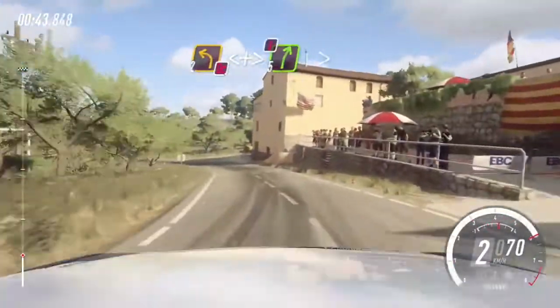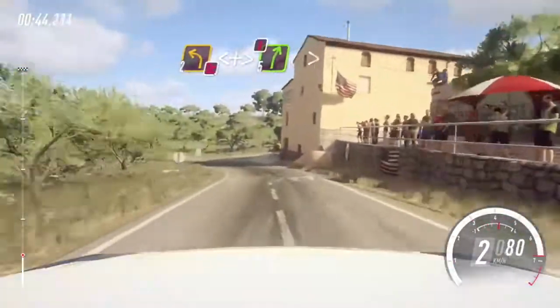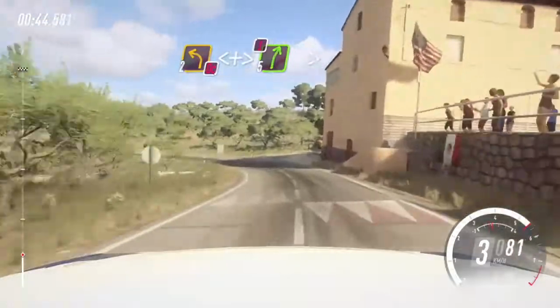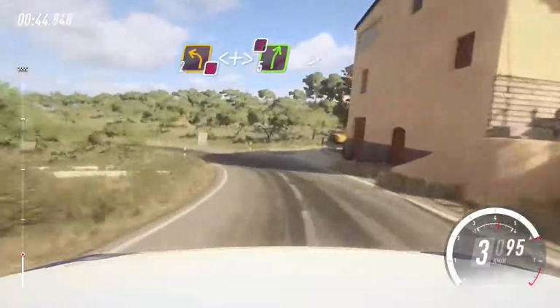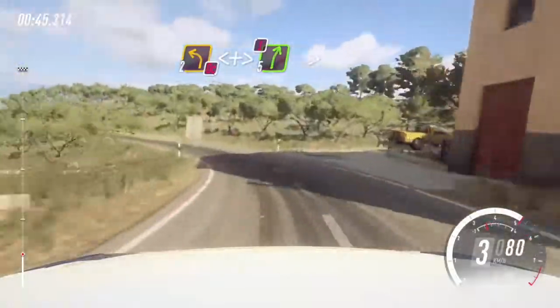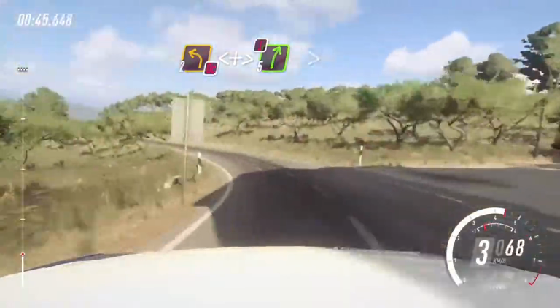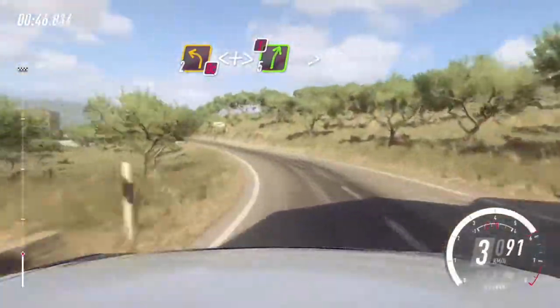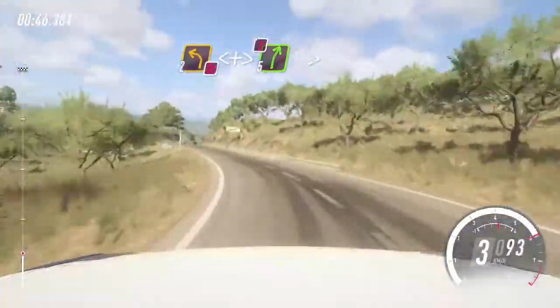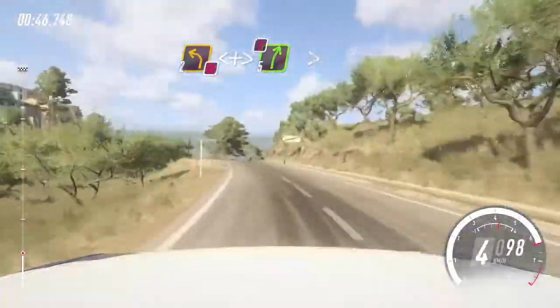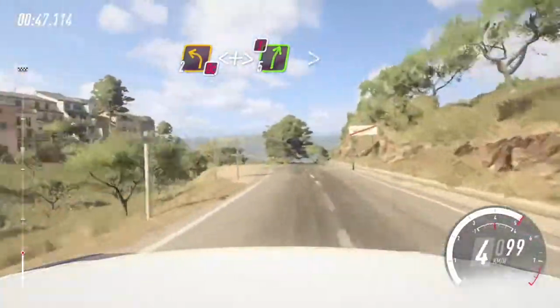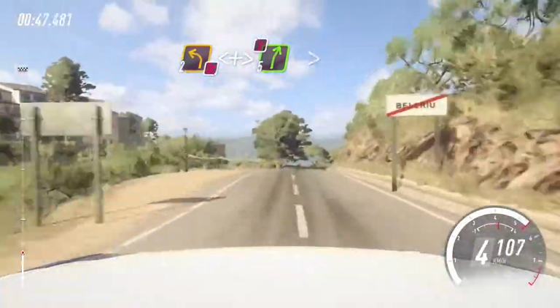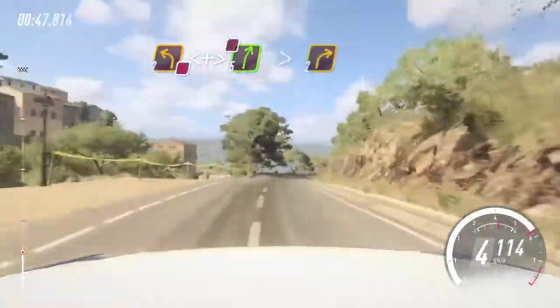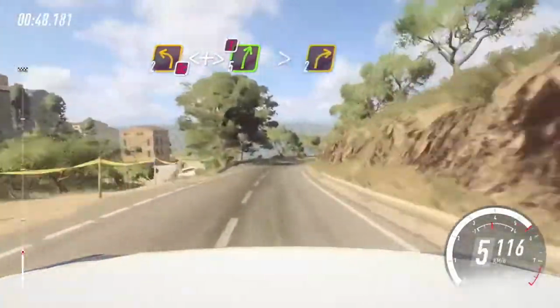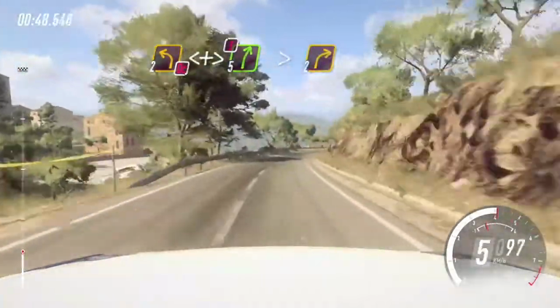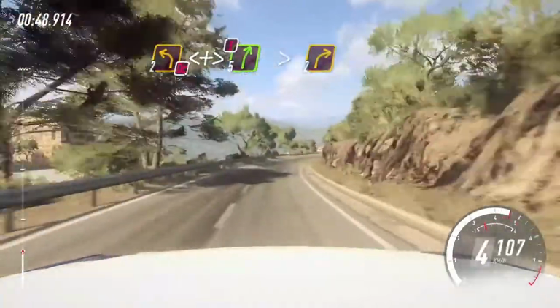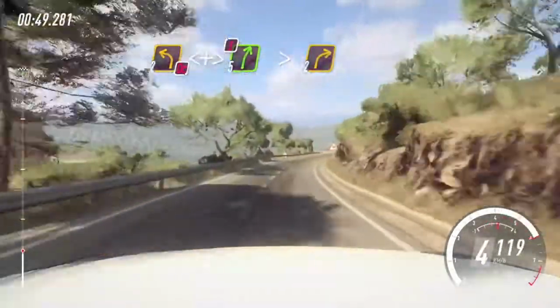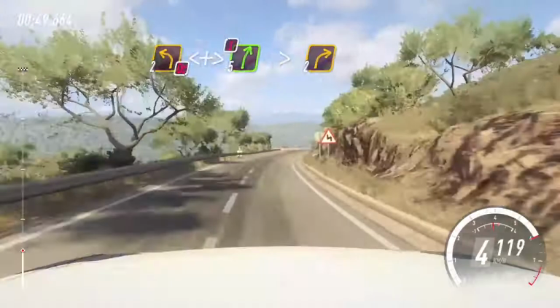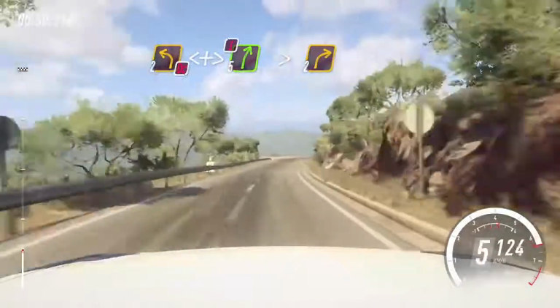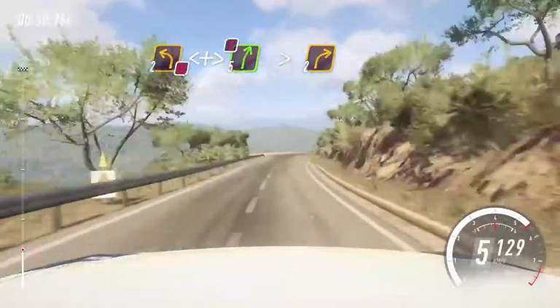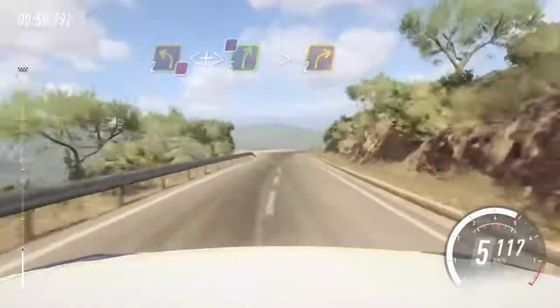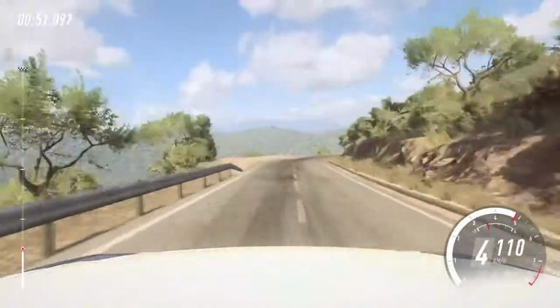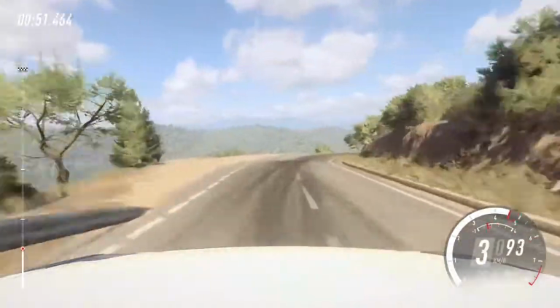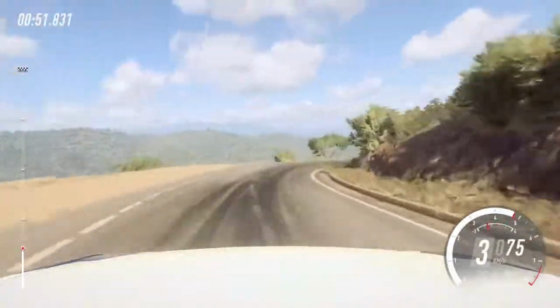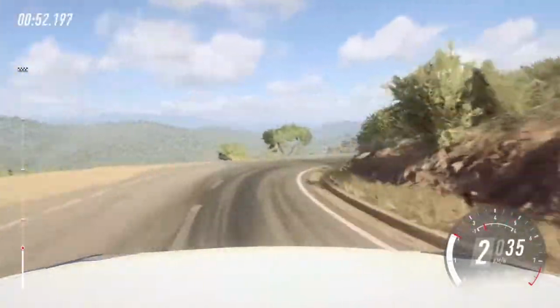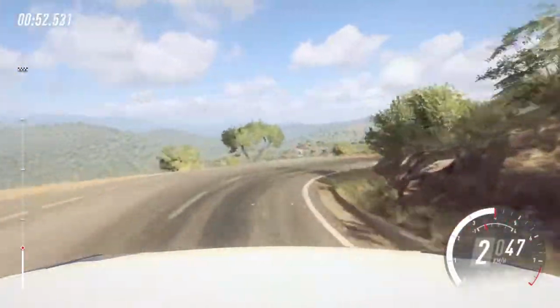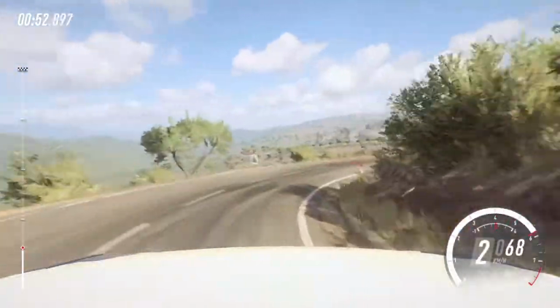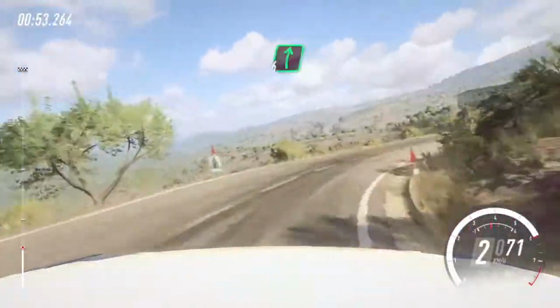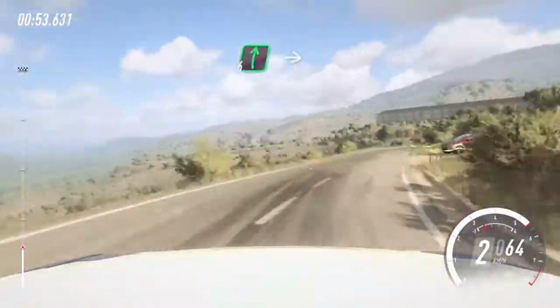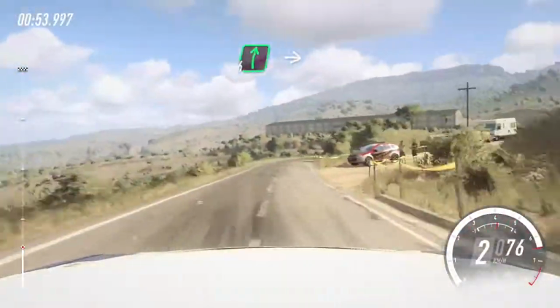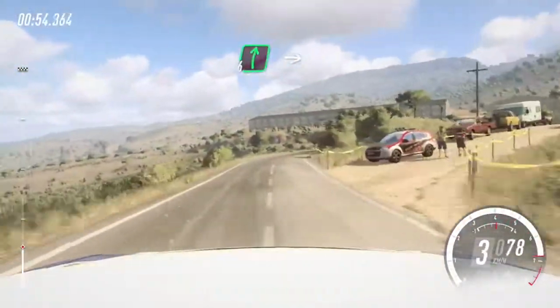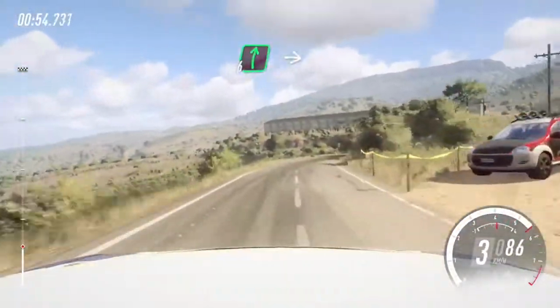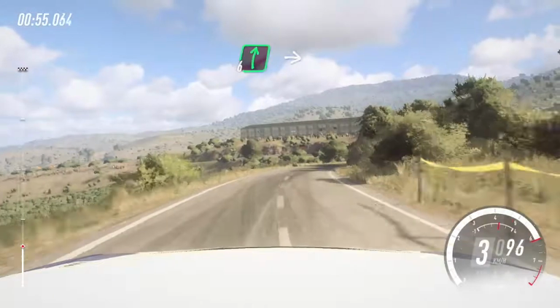Into 5 right of a crest, extra long, caution, tightens 2 long. Into 6 right, into 2 left long.